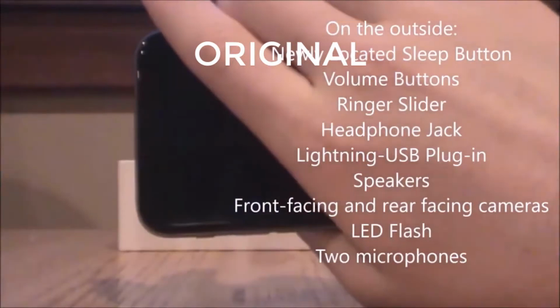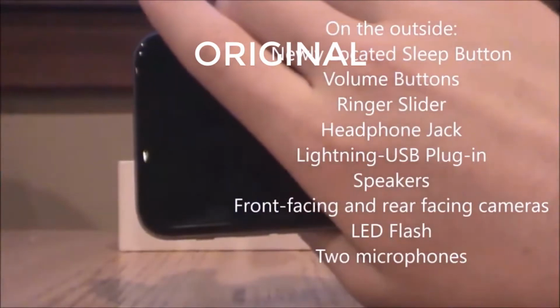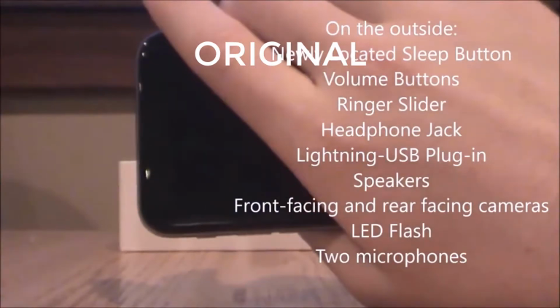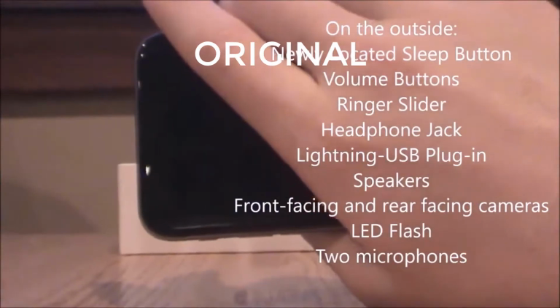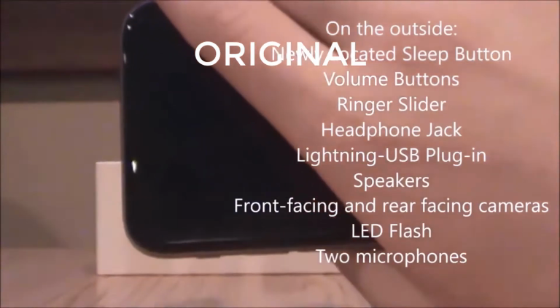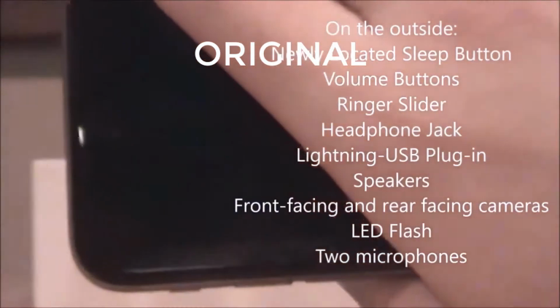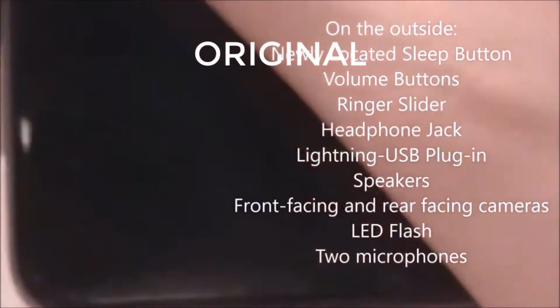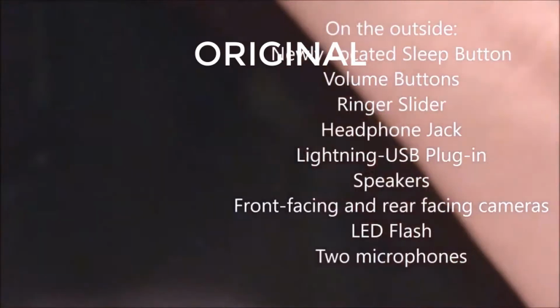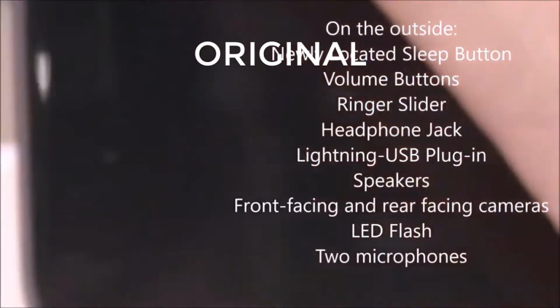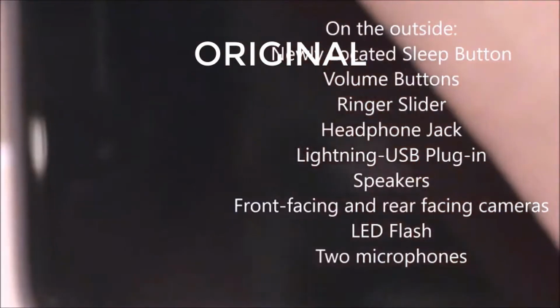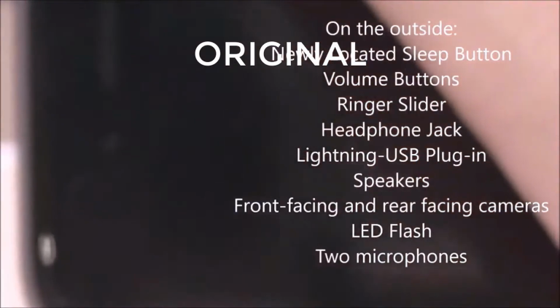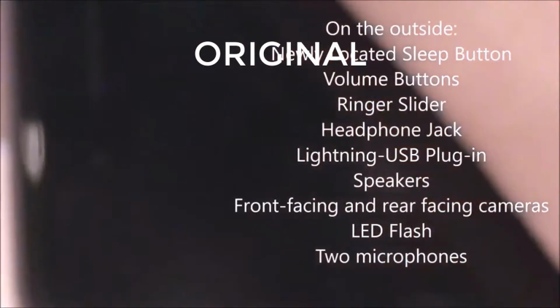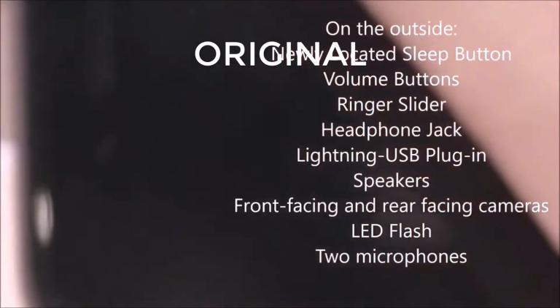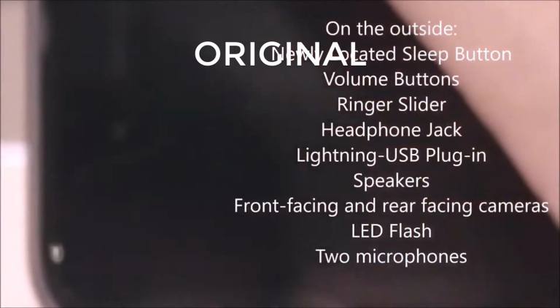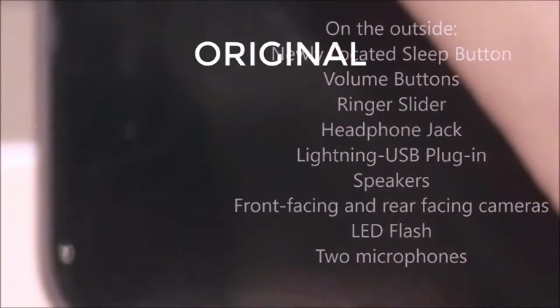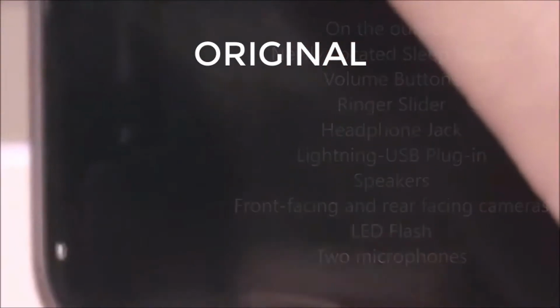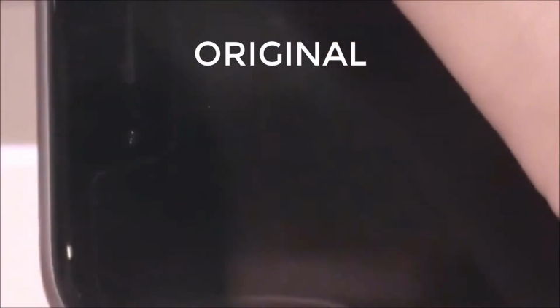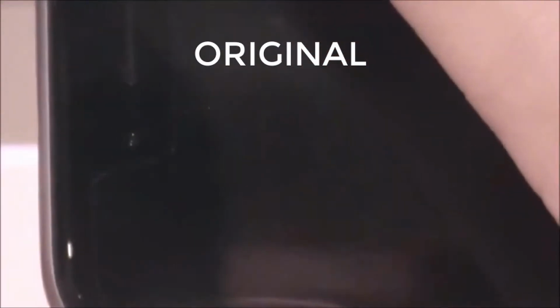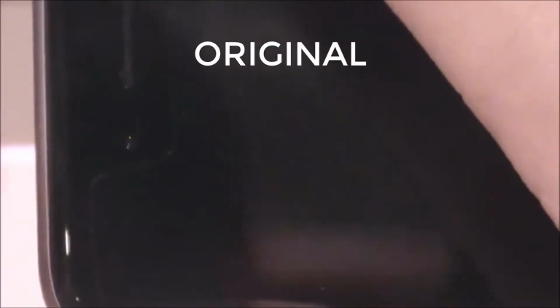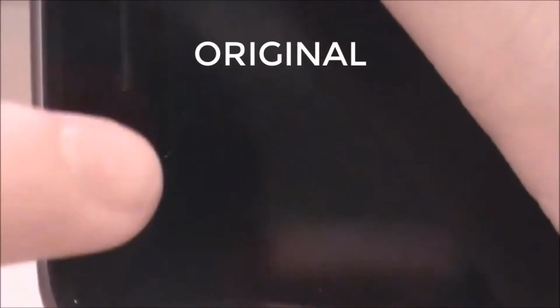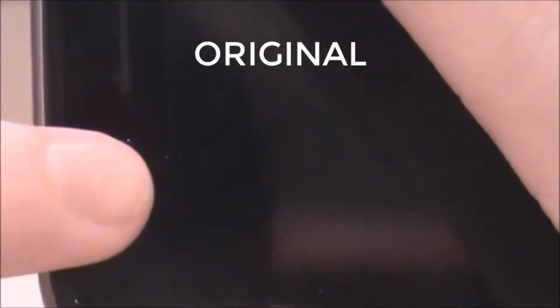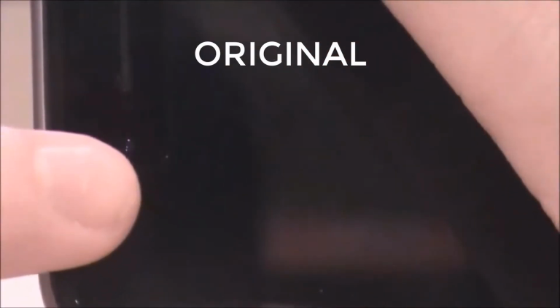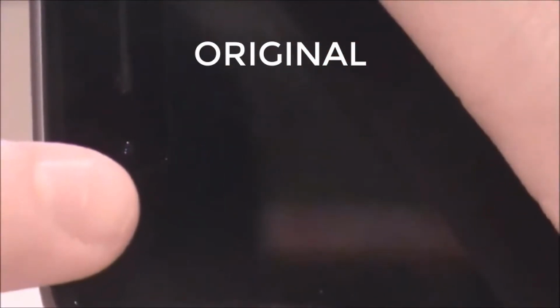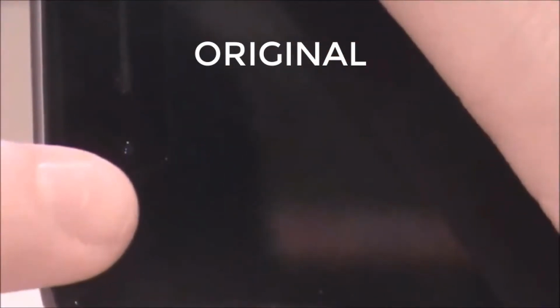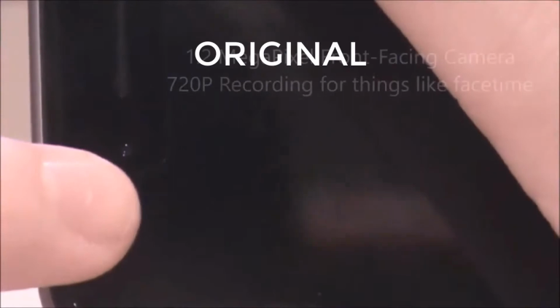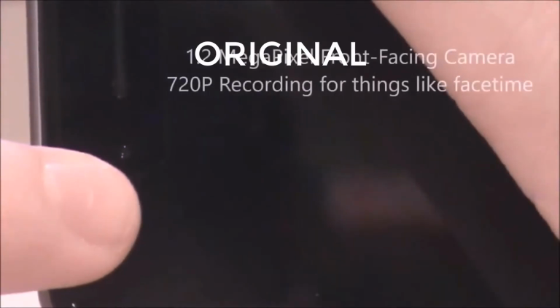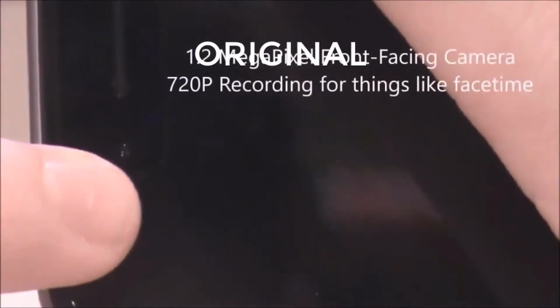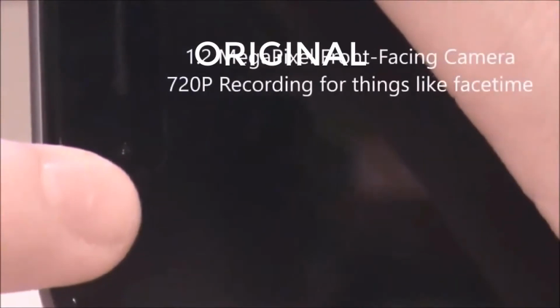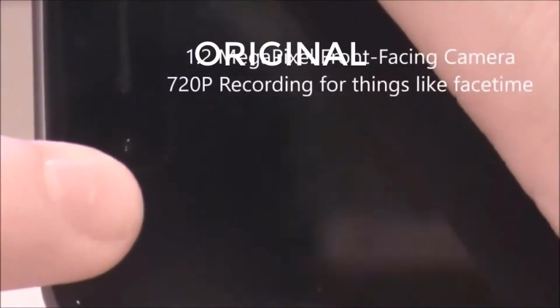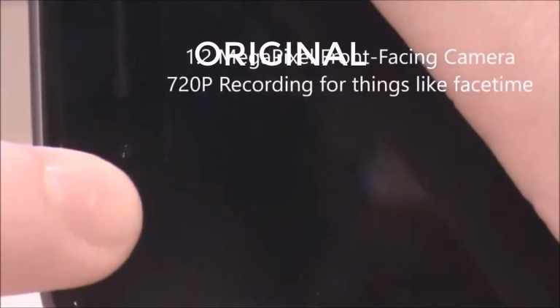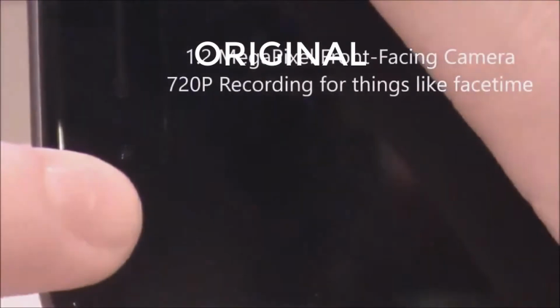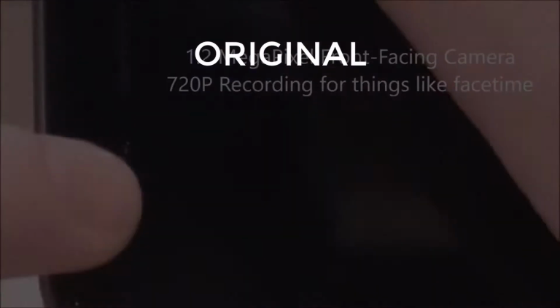I don't really know if you're able to see it, but it's right there. Then we can record up to 720p for FaceTime.